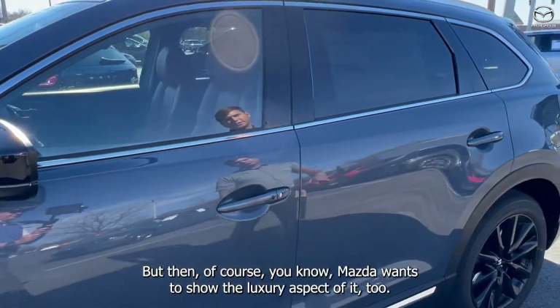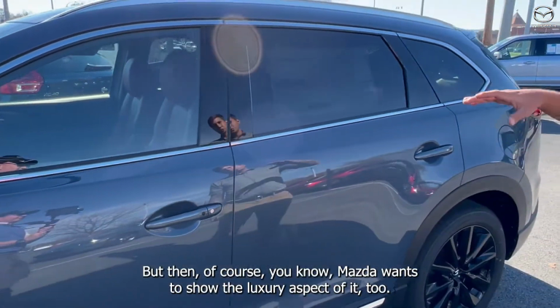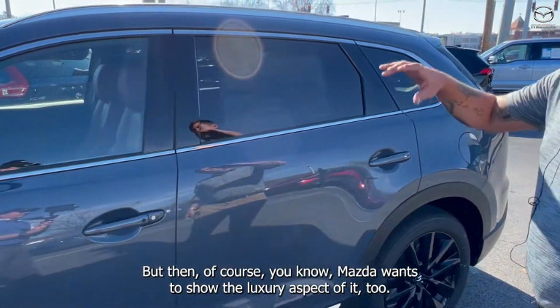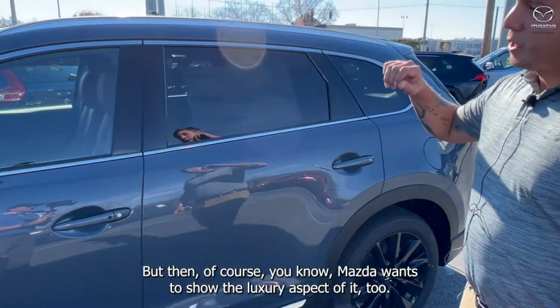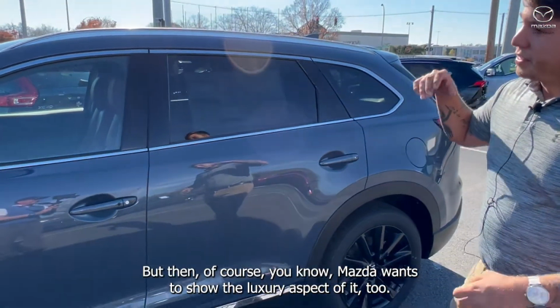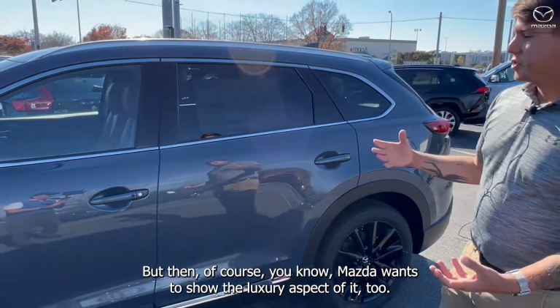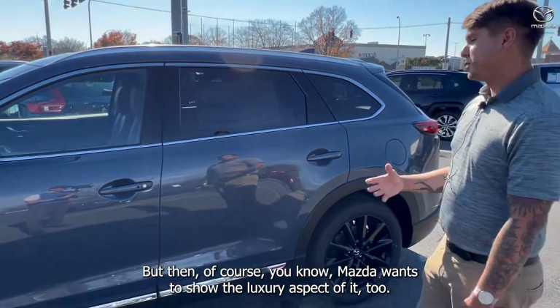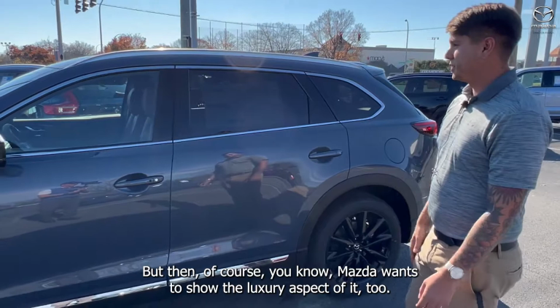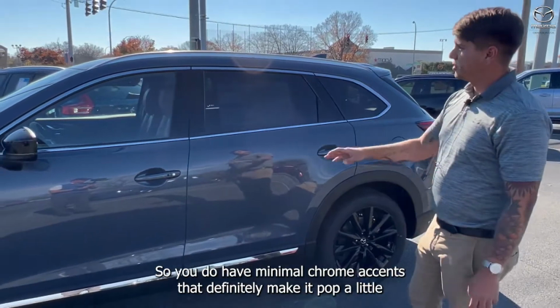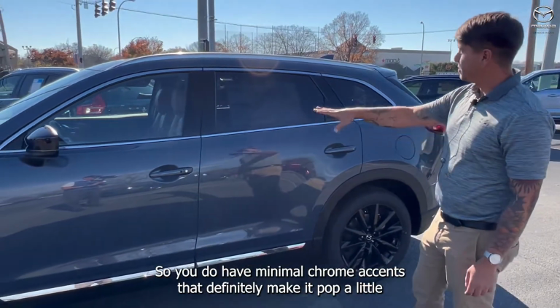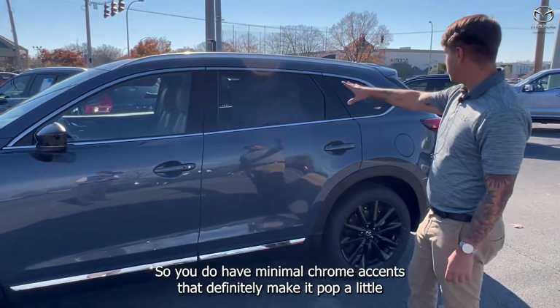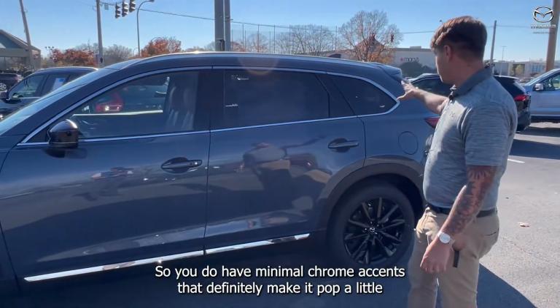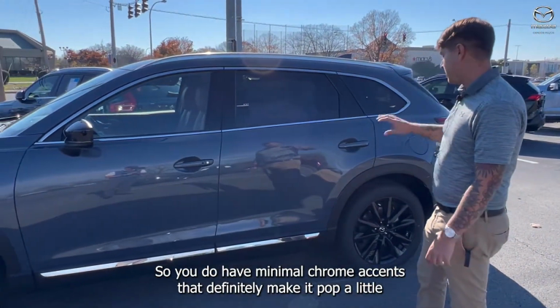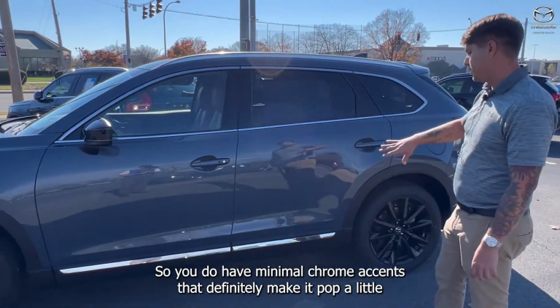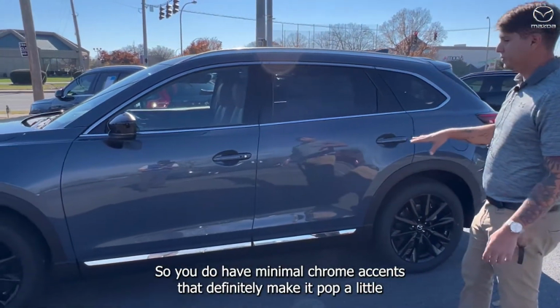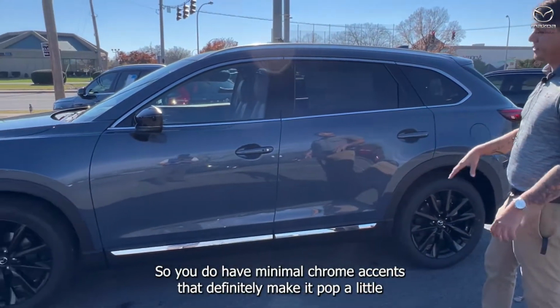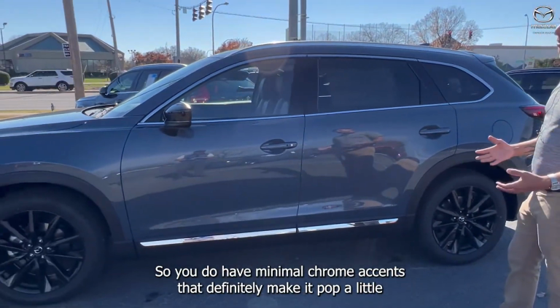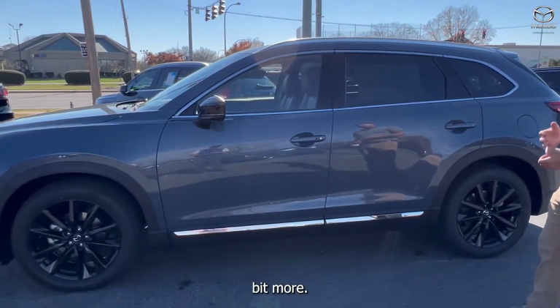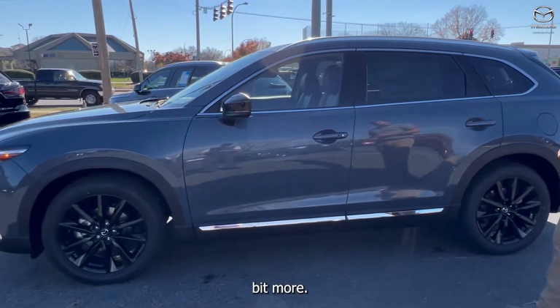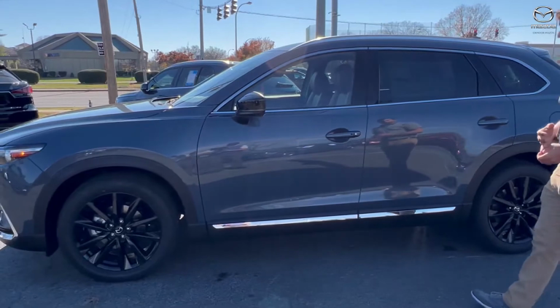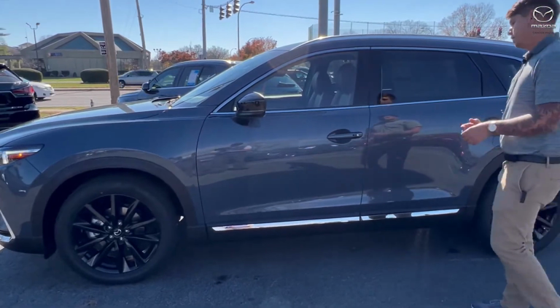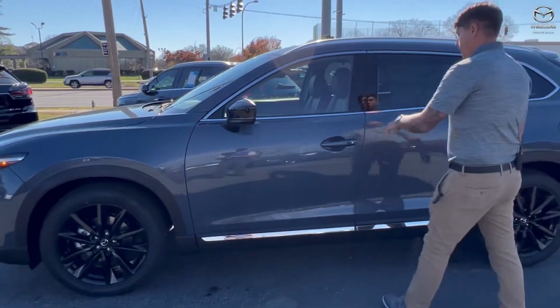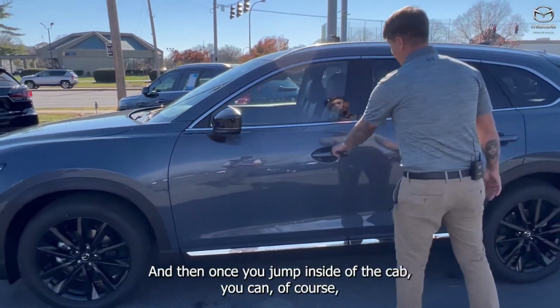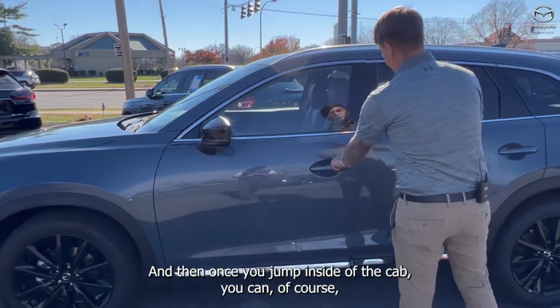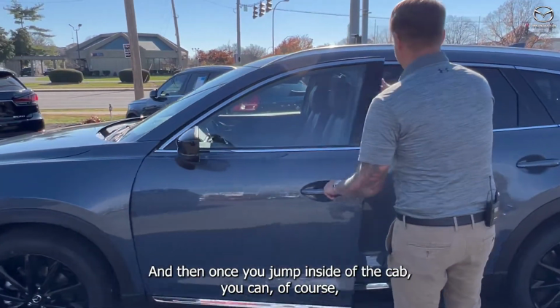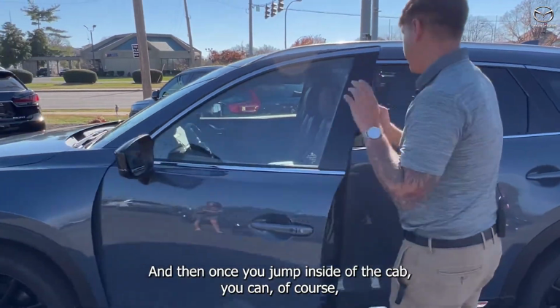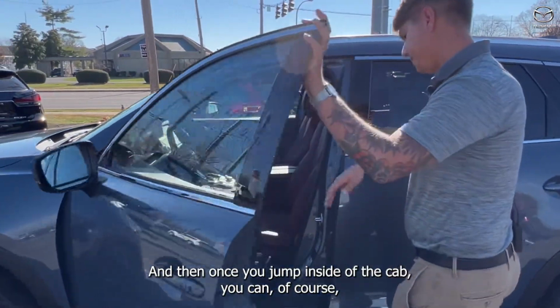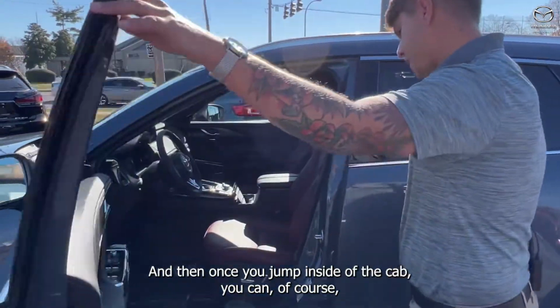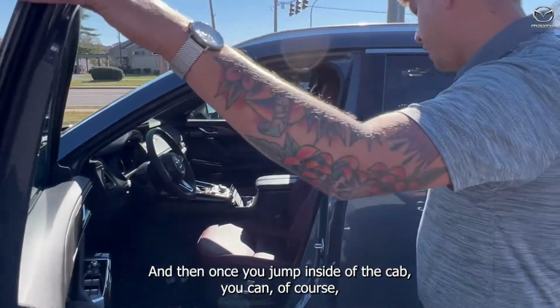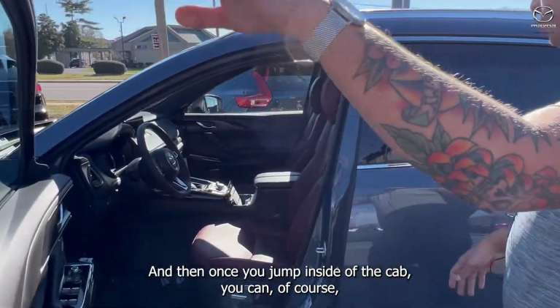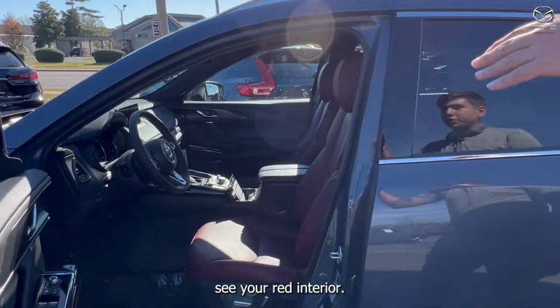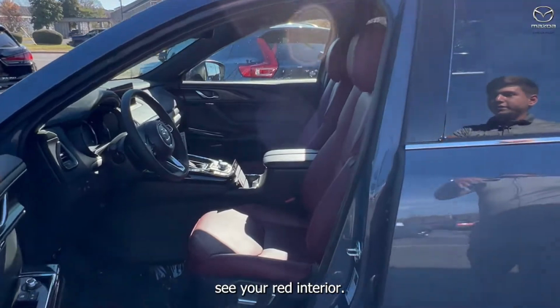Mazda wants to show the luxury aspect of it too. So you do have minimal chrome accents that definitely make it pop a little bit more. And then once you jump inside the cab, you're going to of course see your red interior.